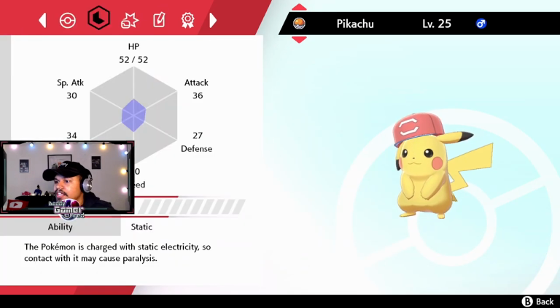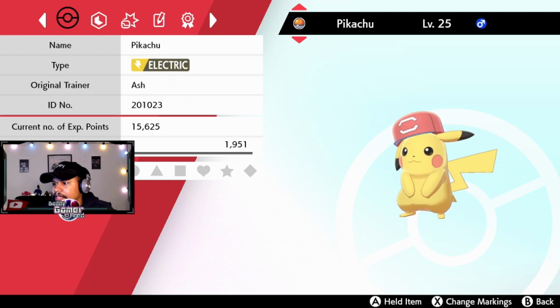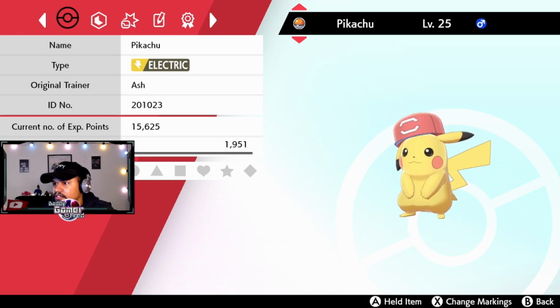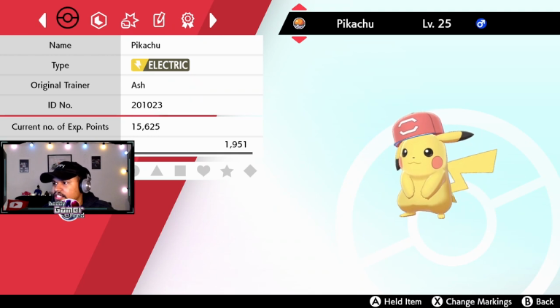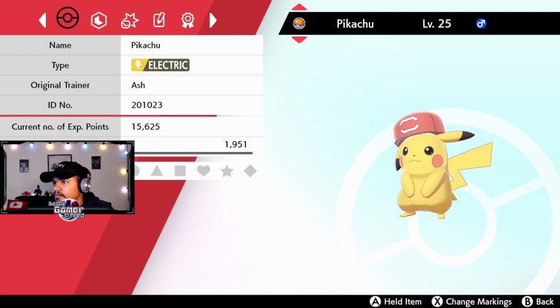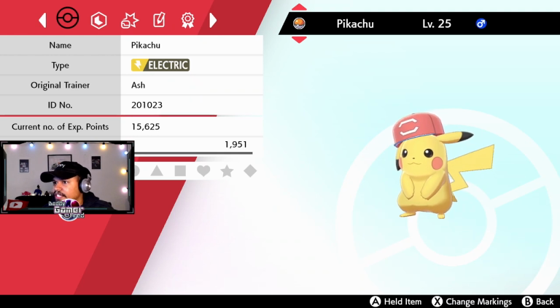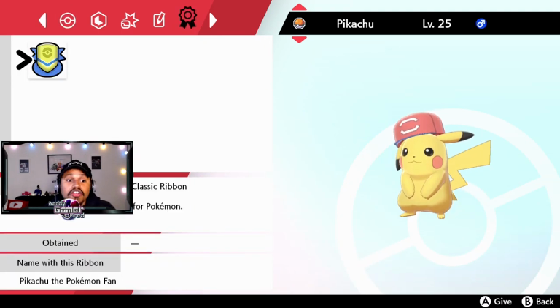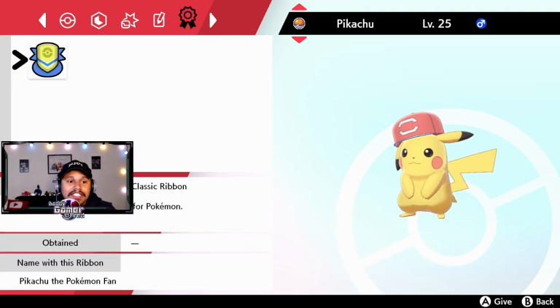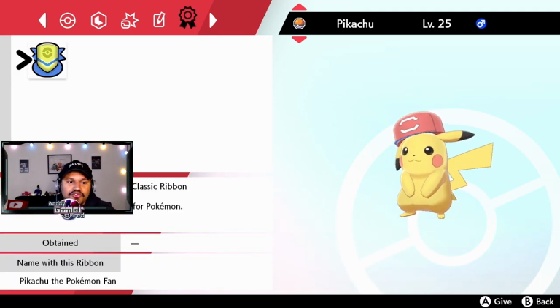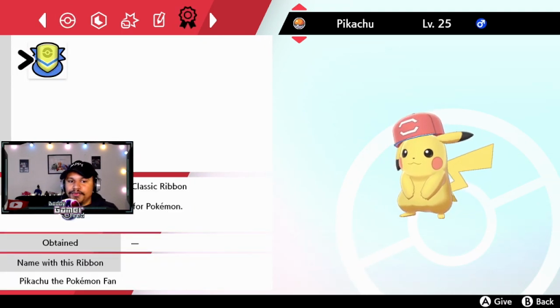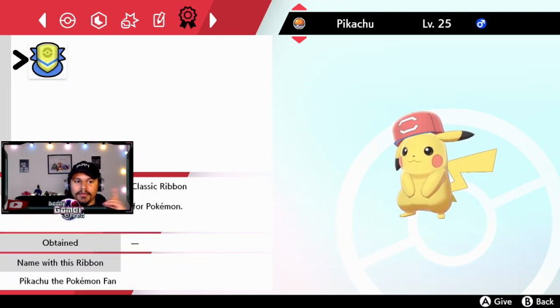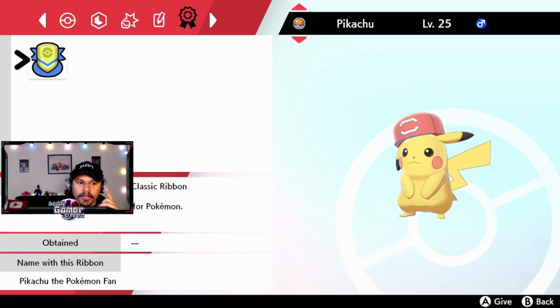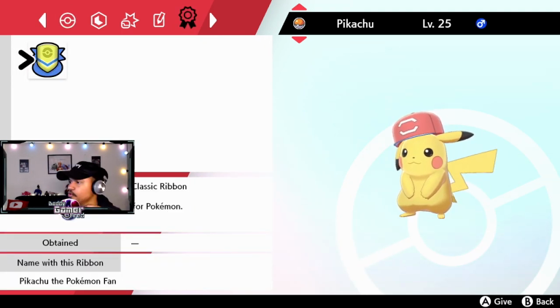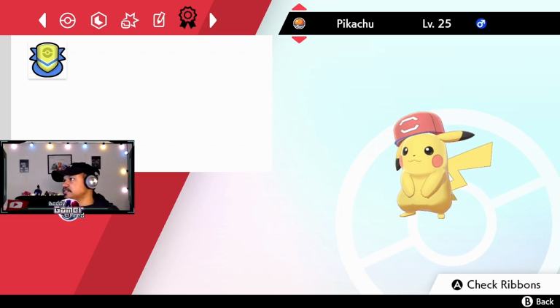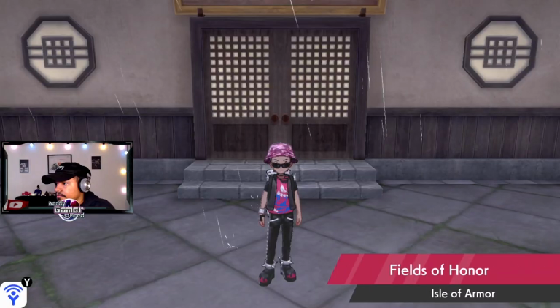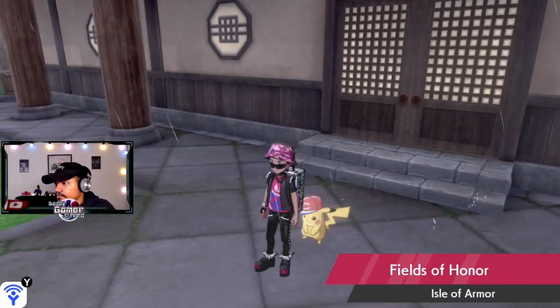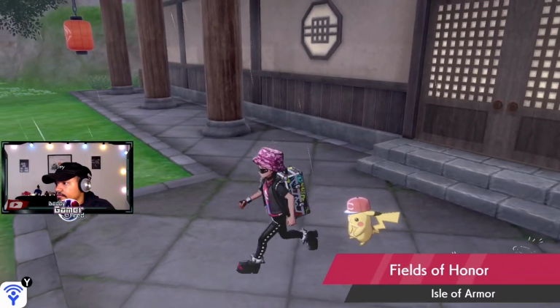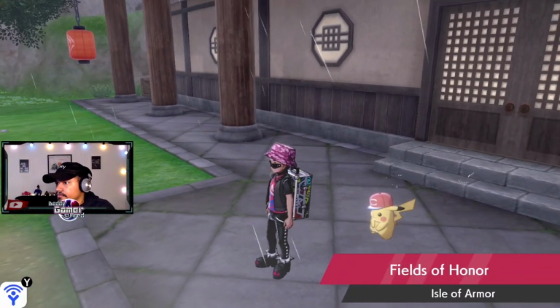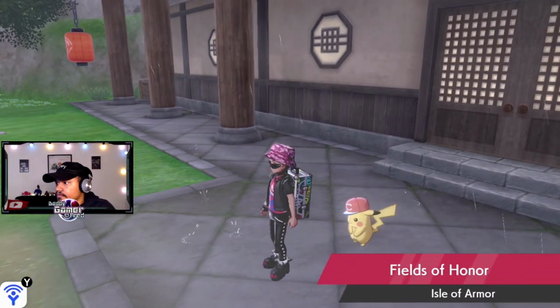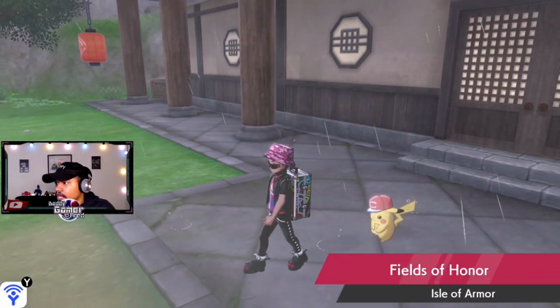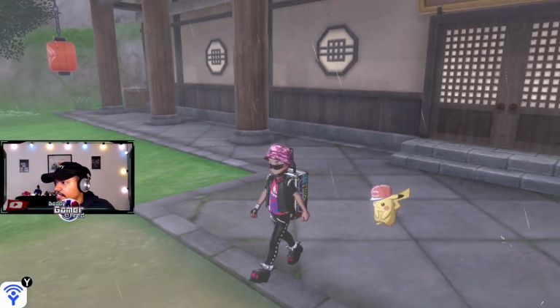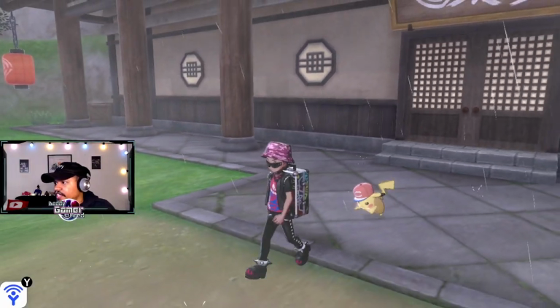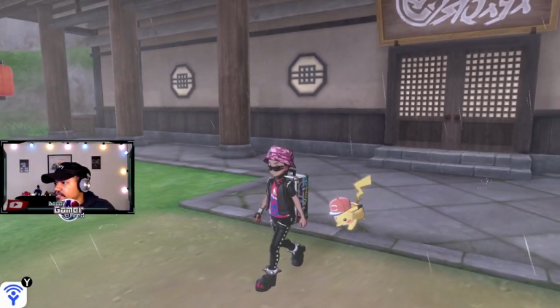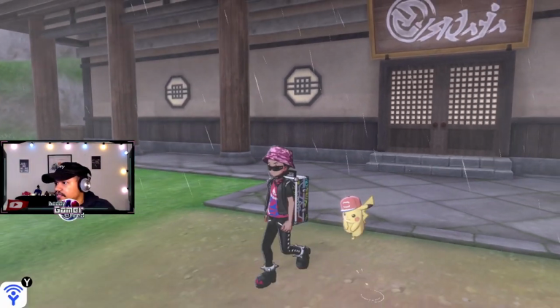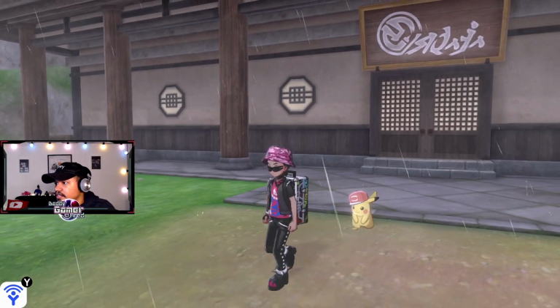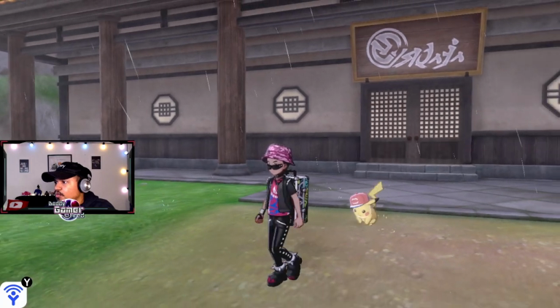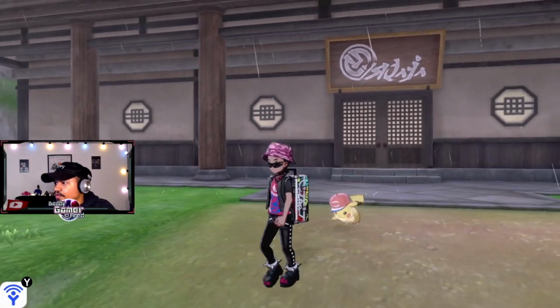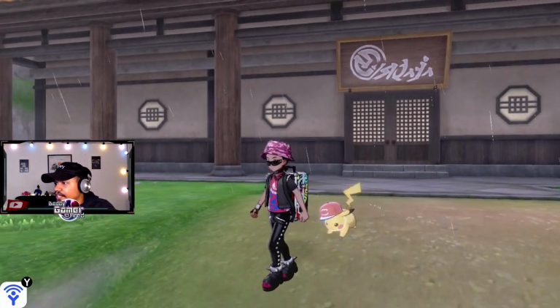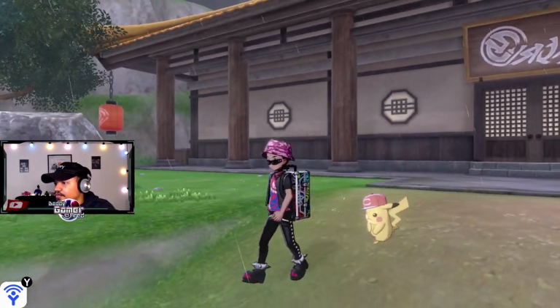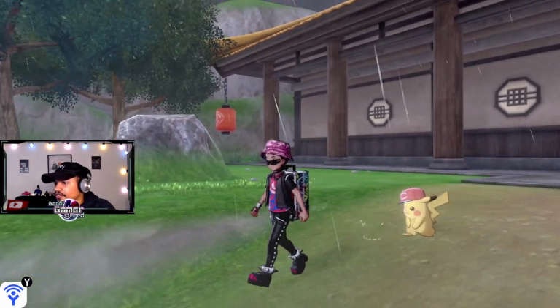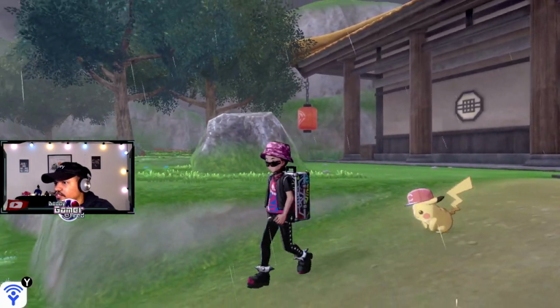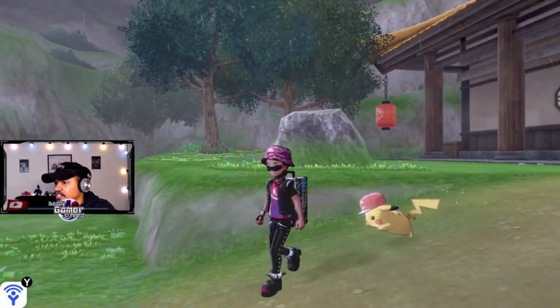Same nature, same pretty much everything. It also has a Classic Ribbon — if you enter Pokemon with ribbons — and there he is walking around in the rainy Crown Tundra today.